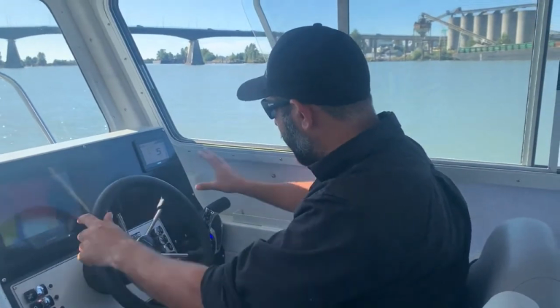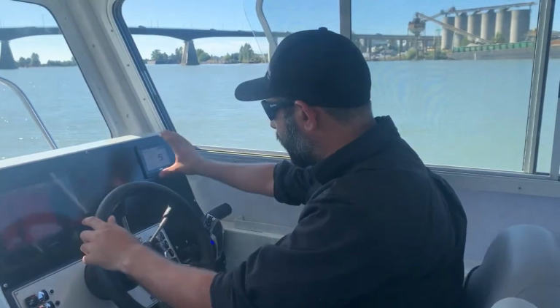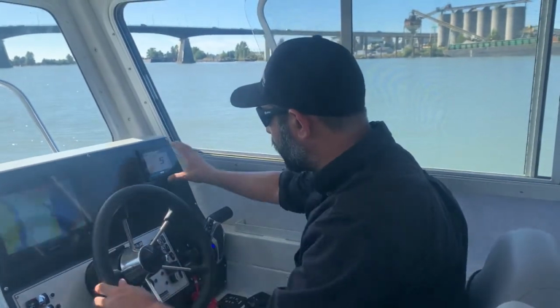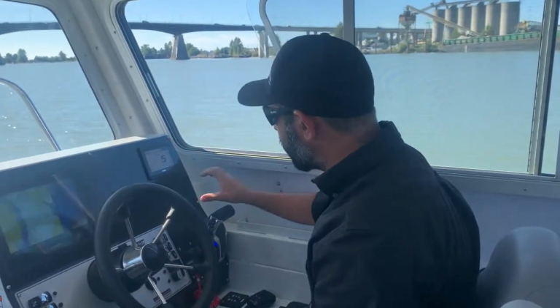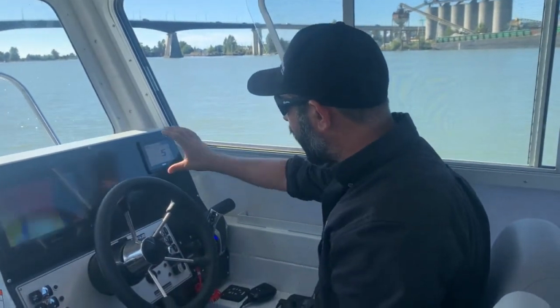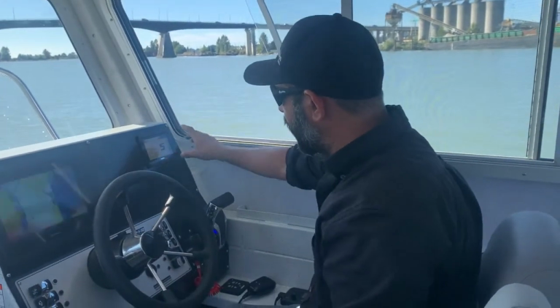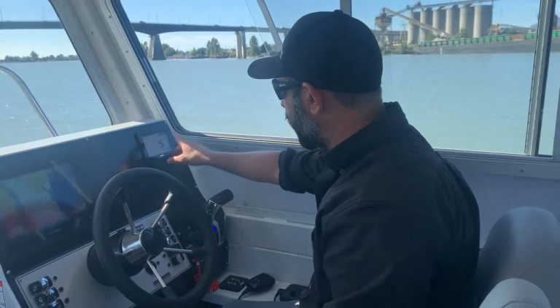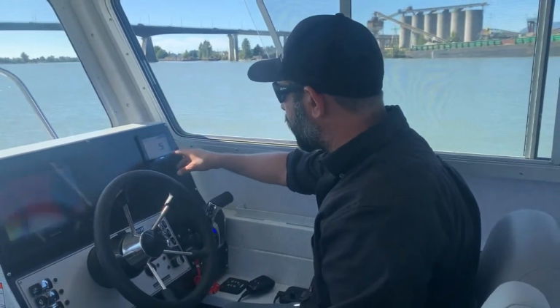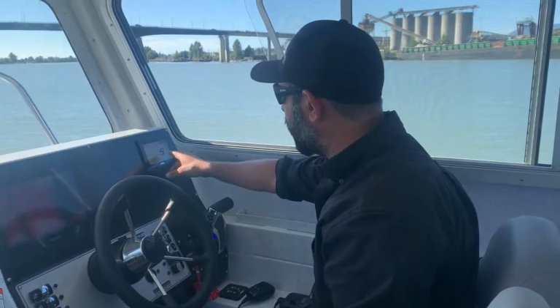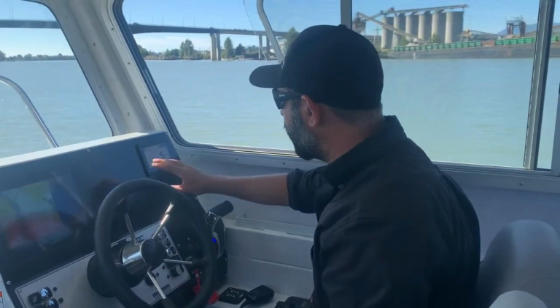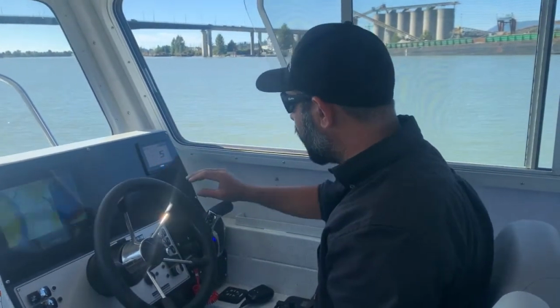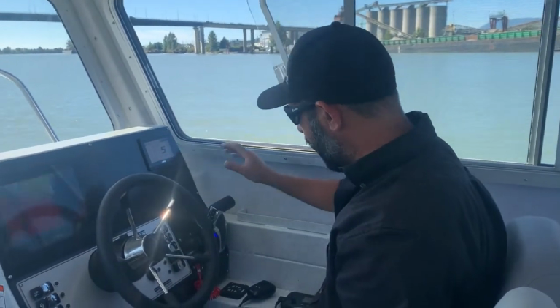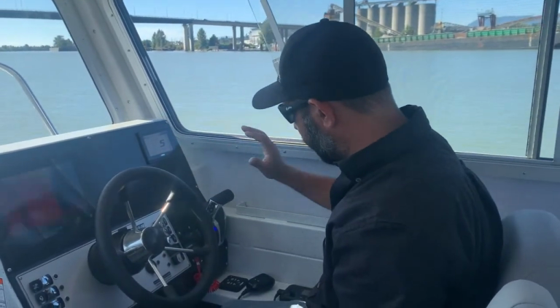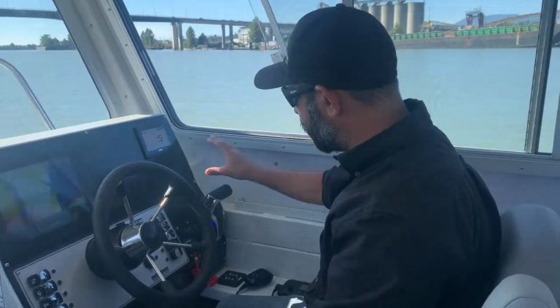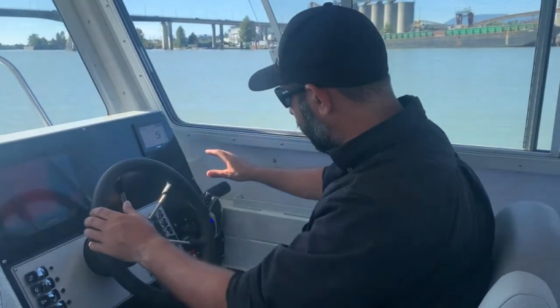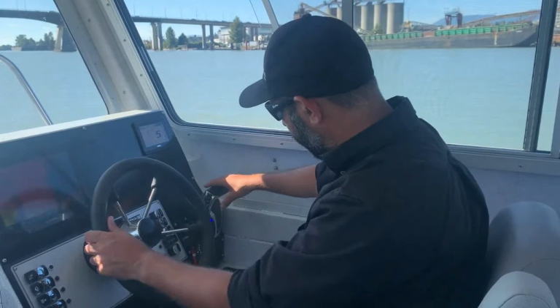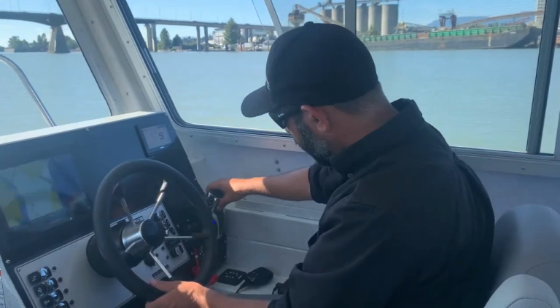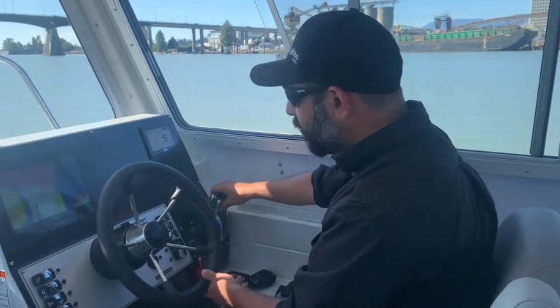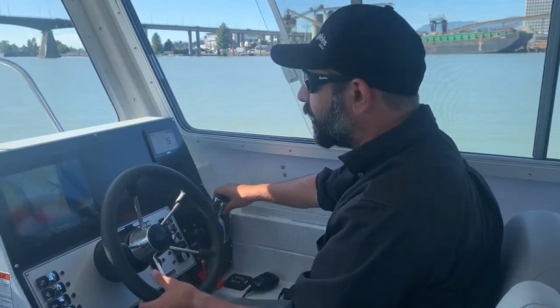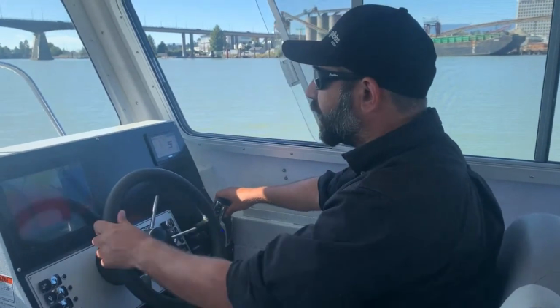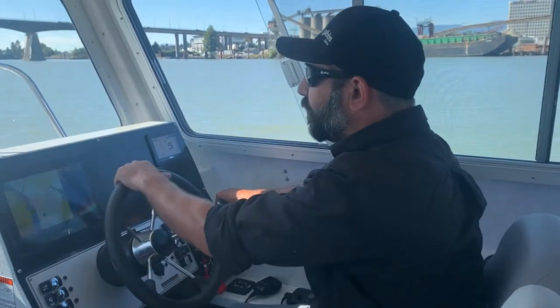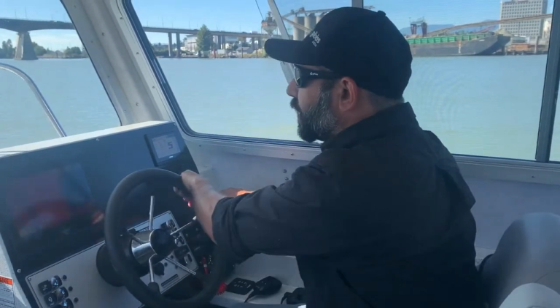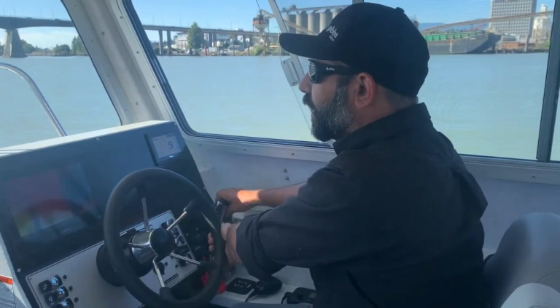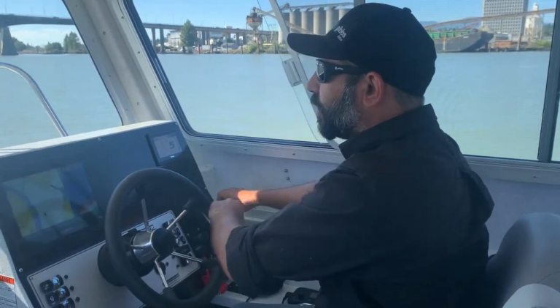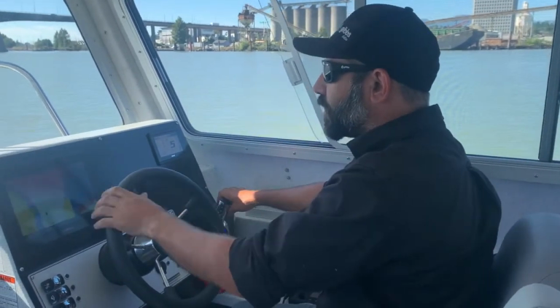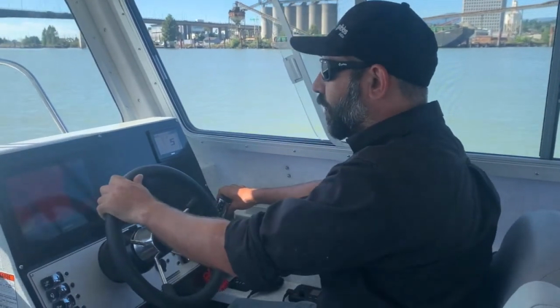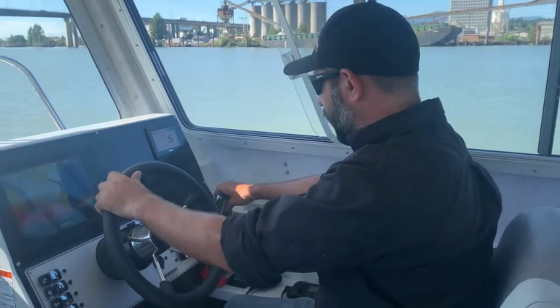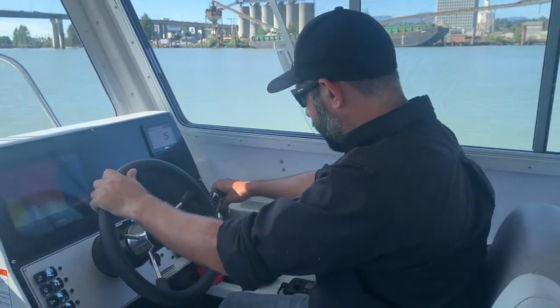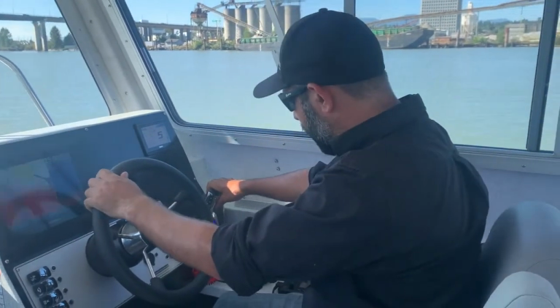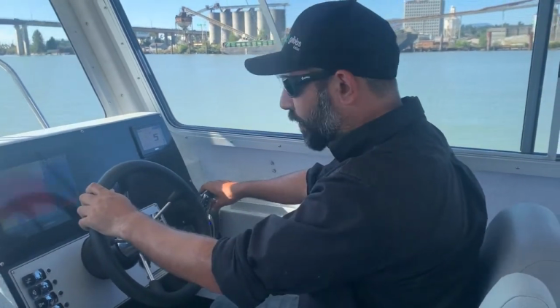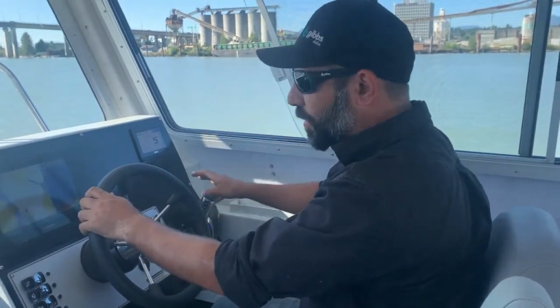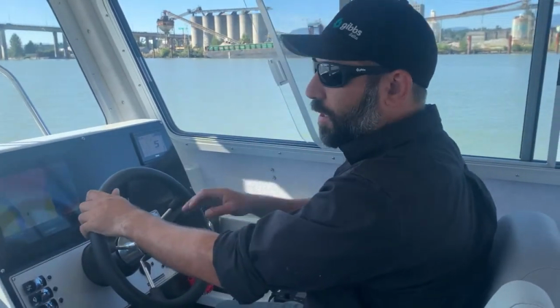And this is called the CL5 display. That's their new gauge, 5 inch touch screen. It's beautiful. But here's the key feature on every fishing boat and this is going to be a bit of a game changer.